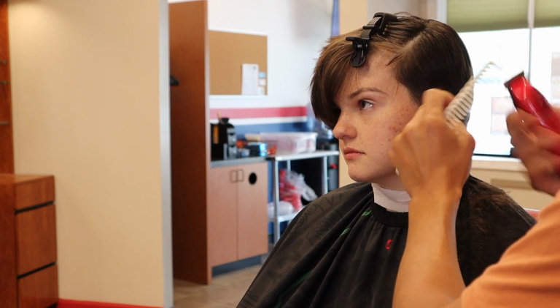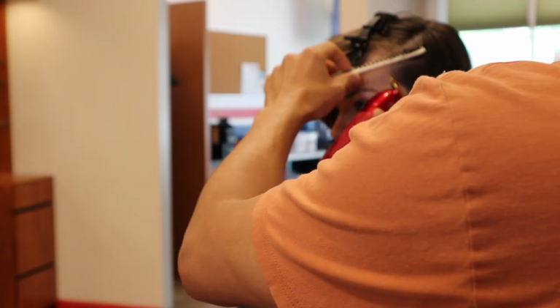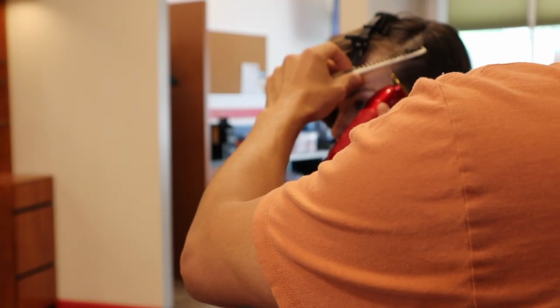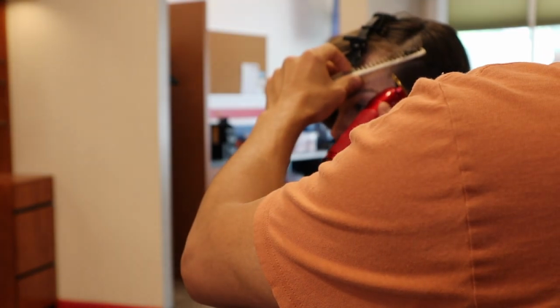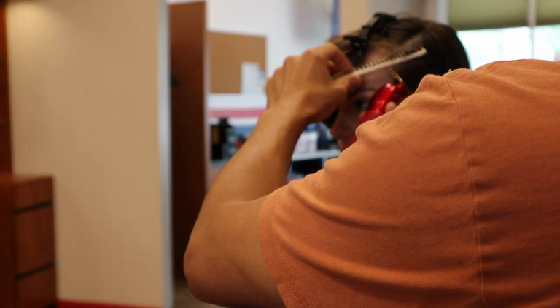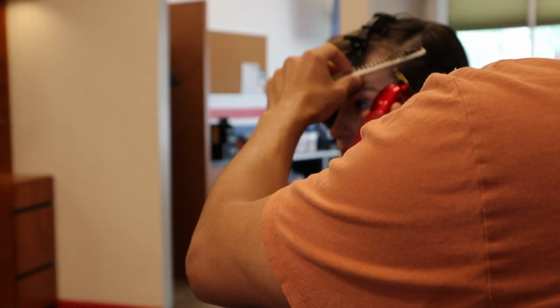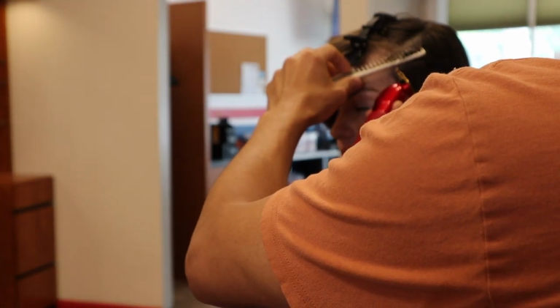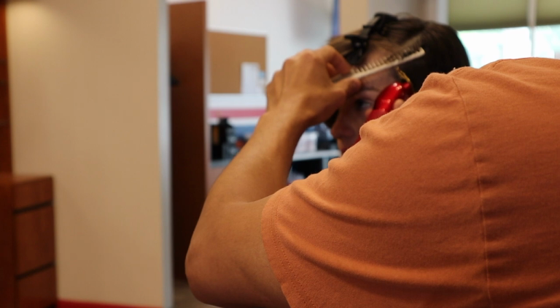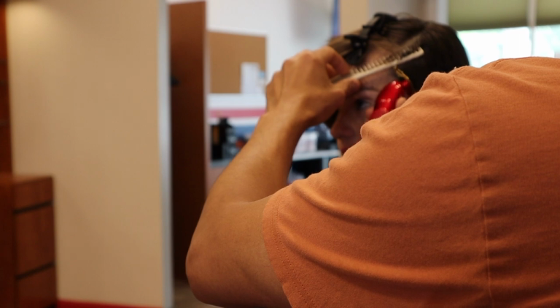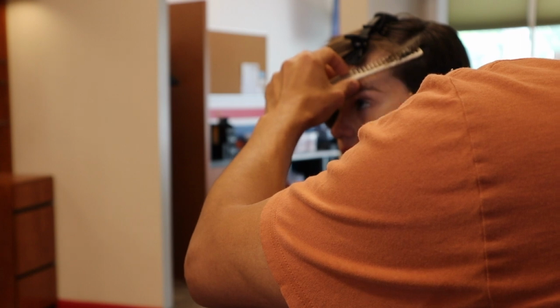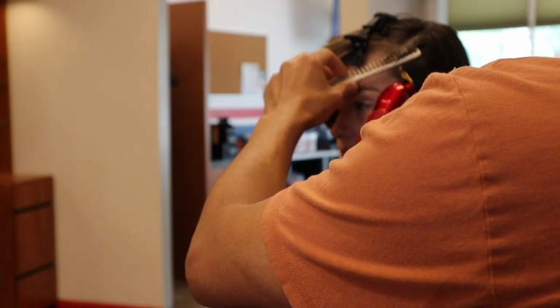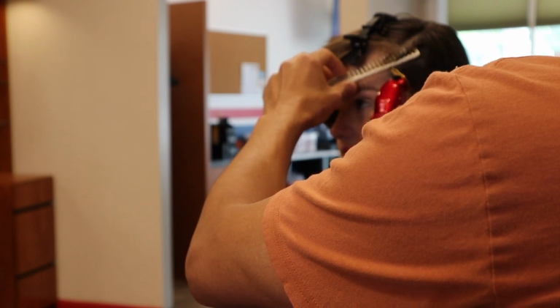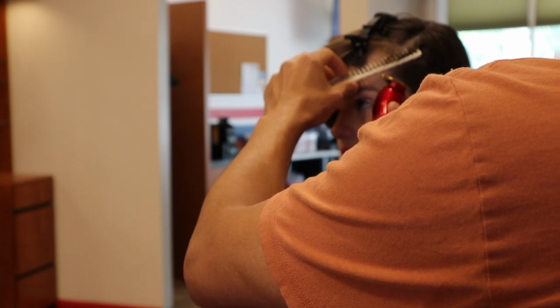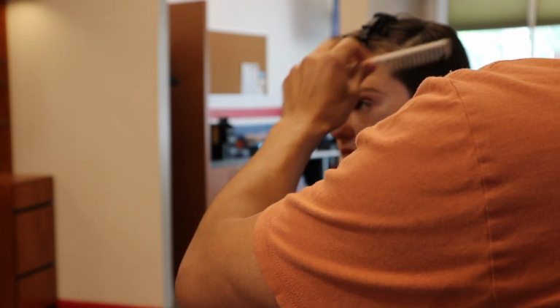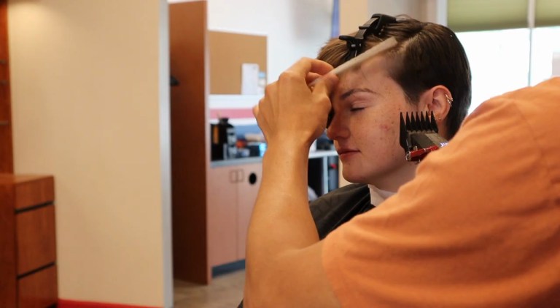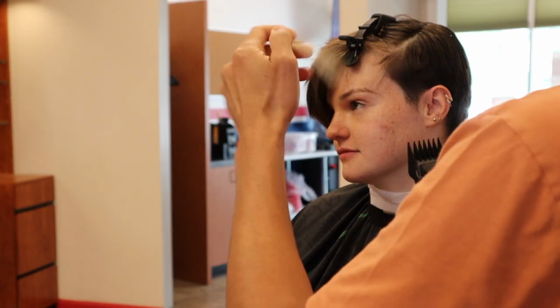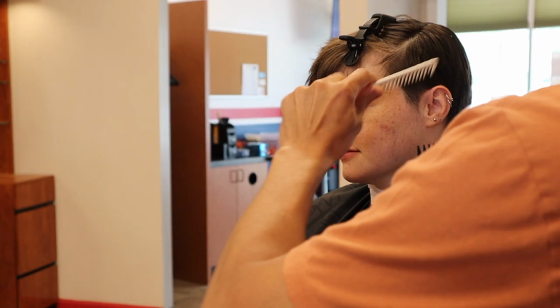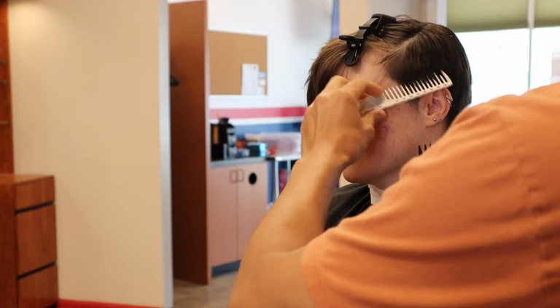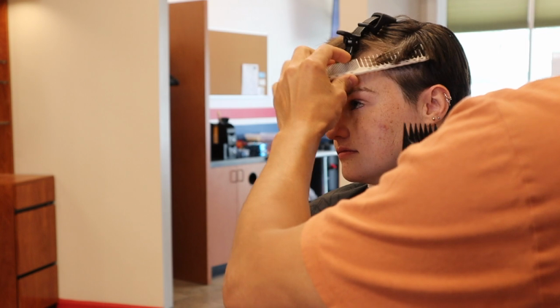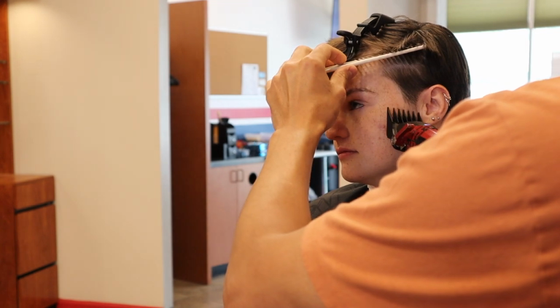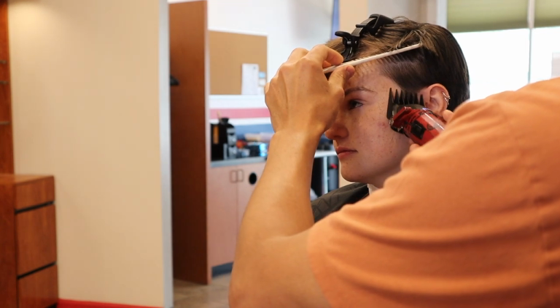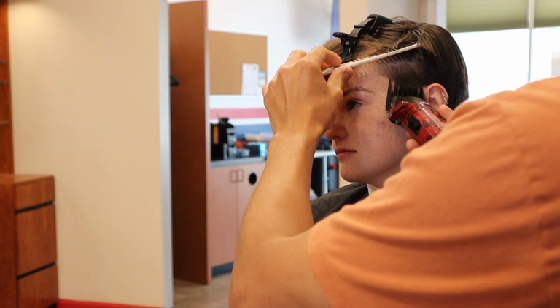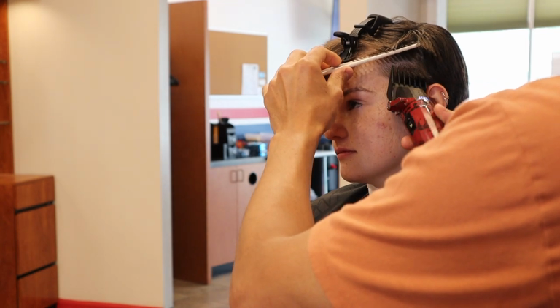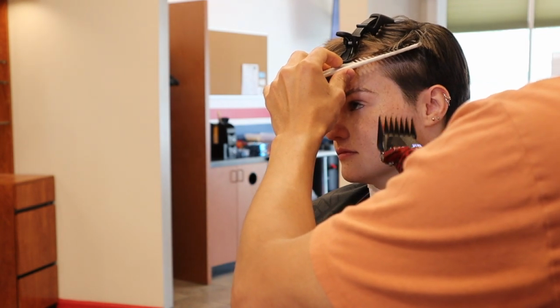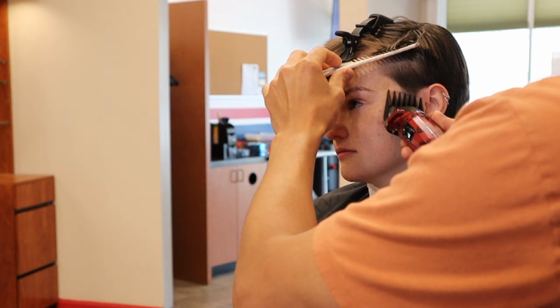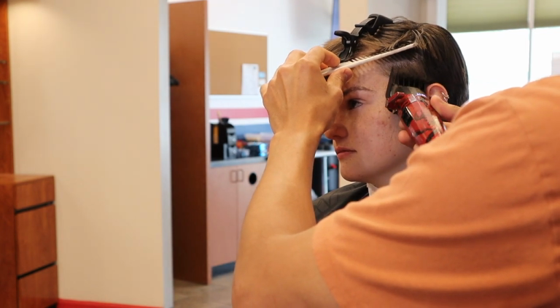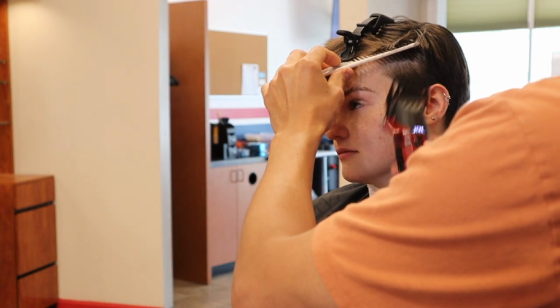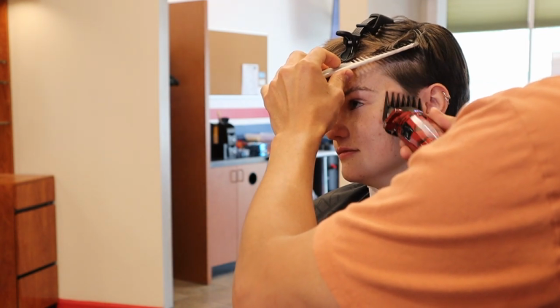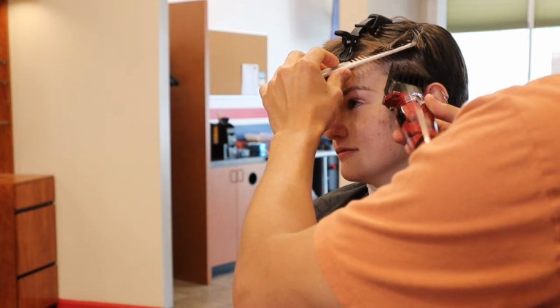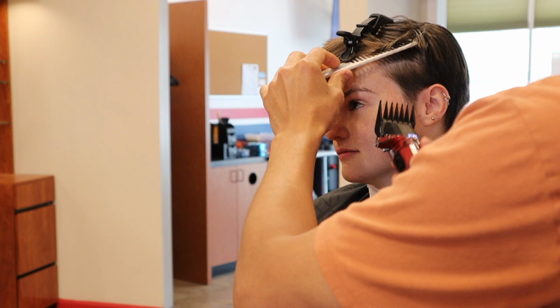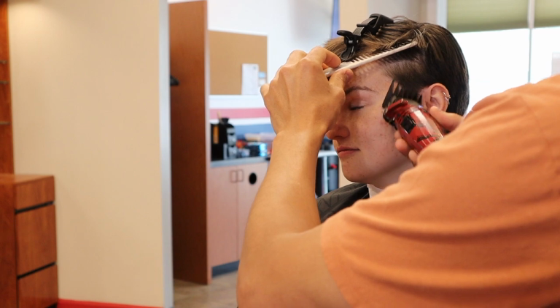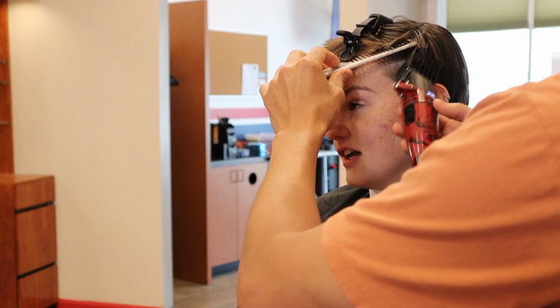Now I'm just using a smaller guard than before — either a four or a three — and I scoop out and listen for that crunch.